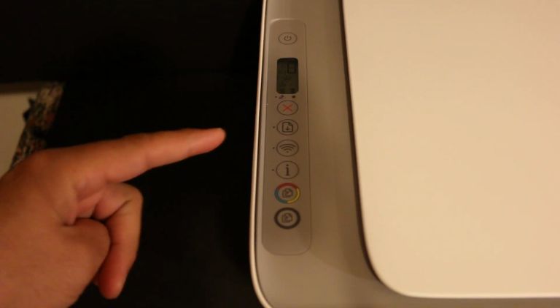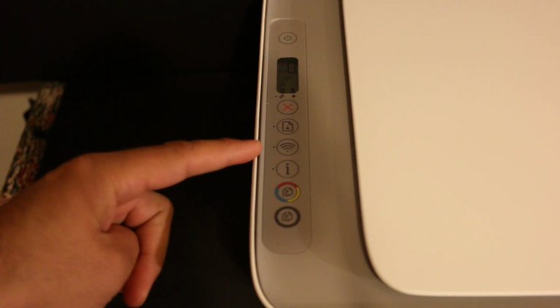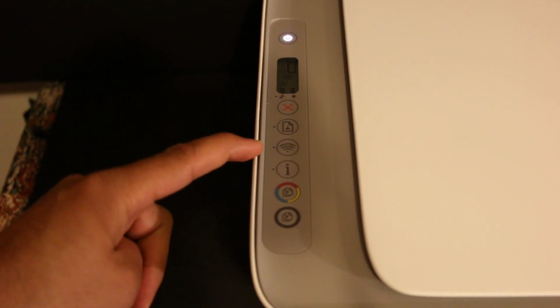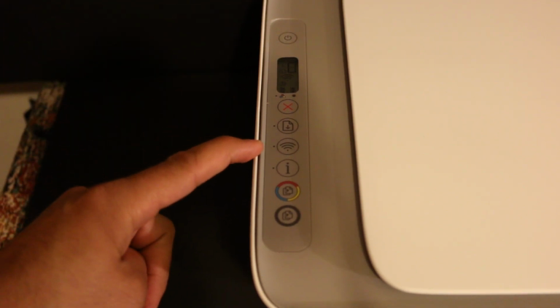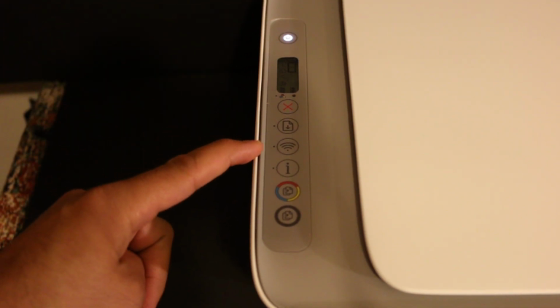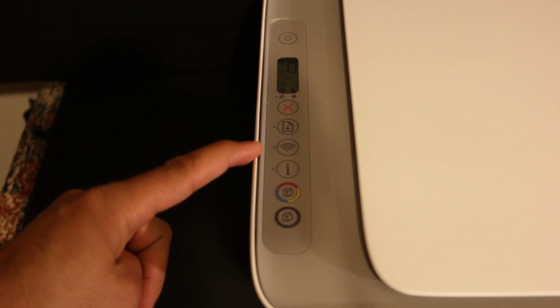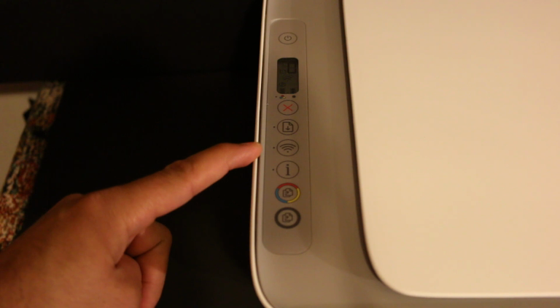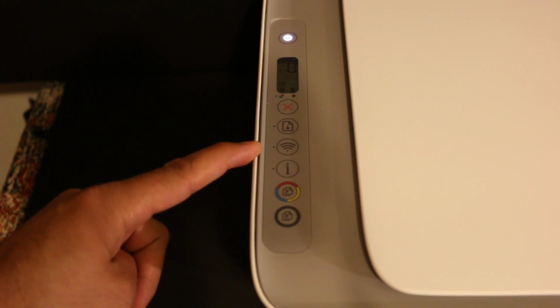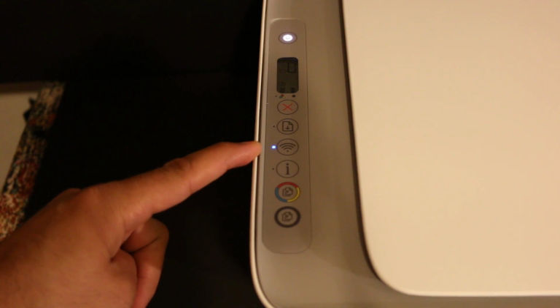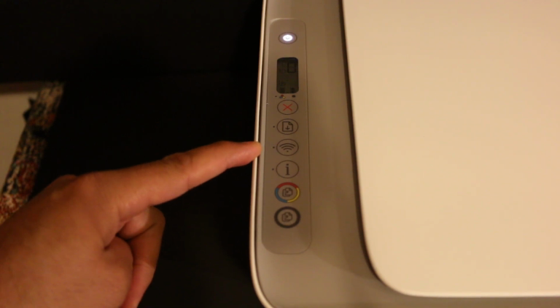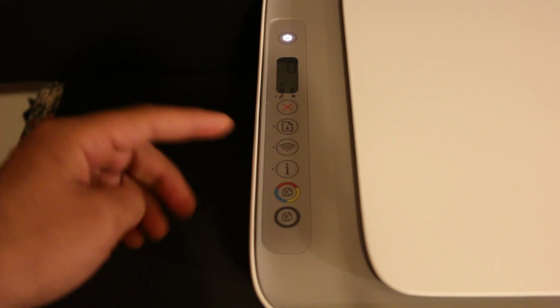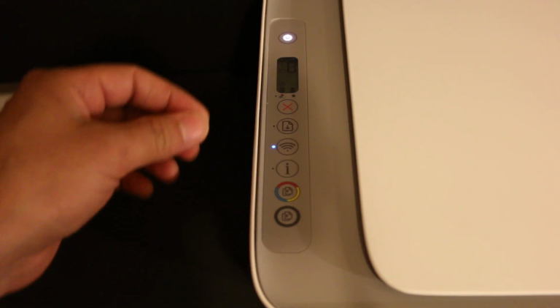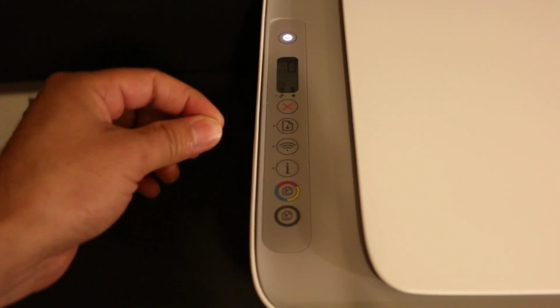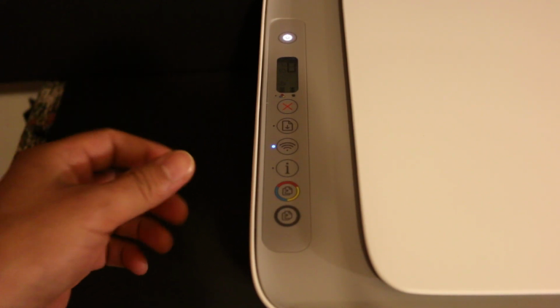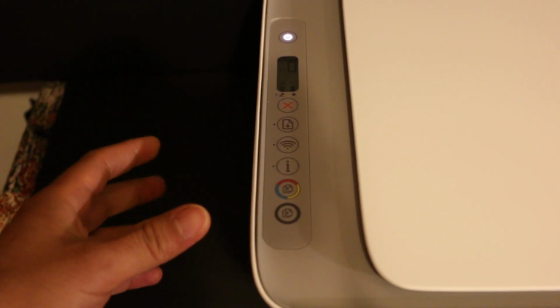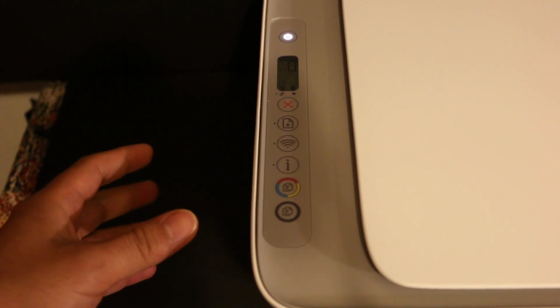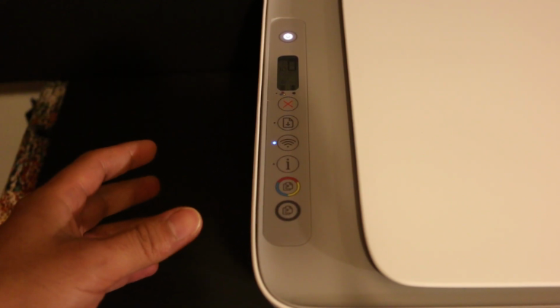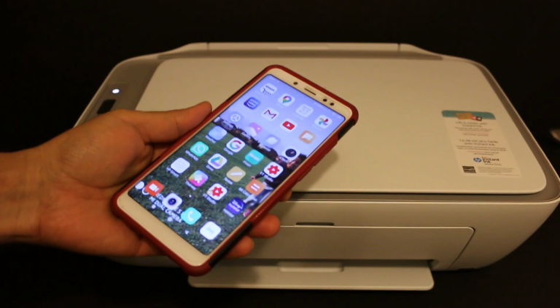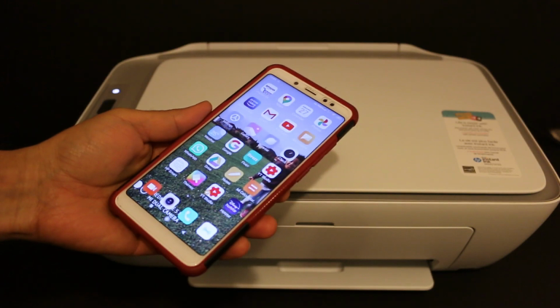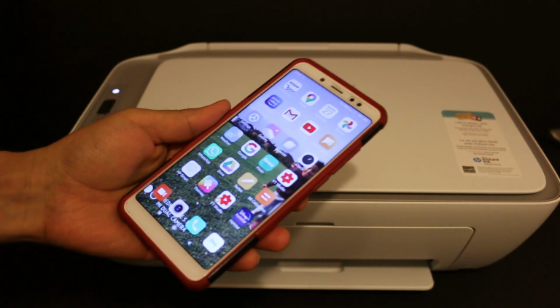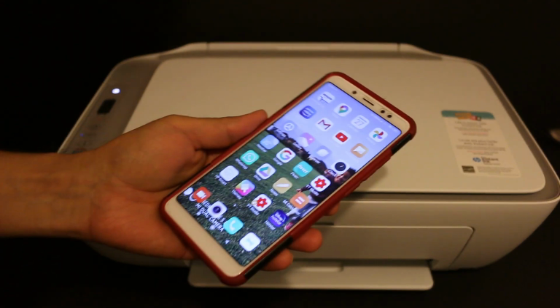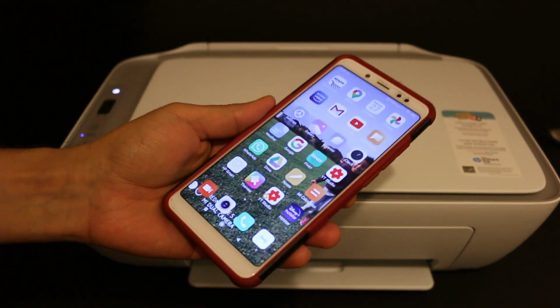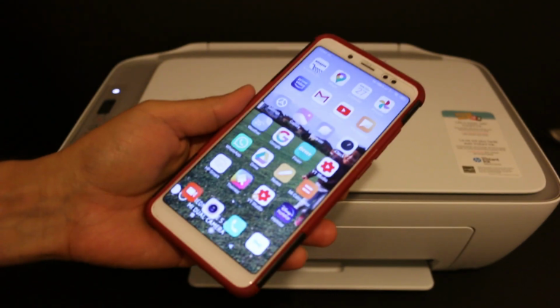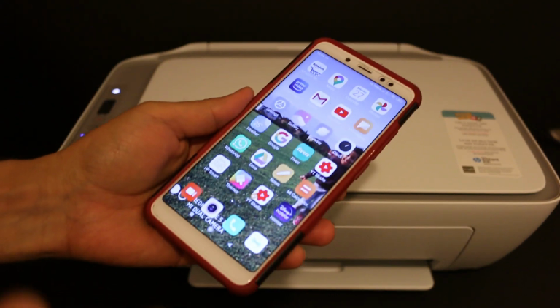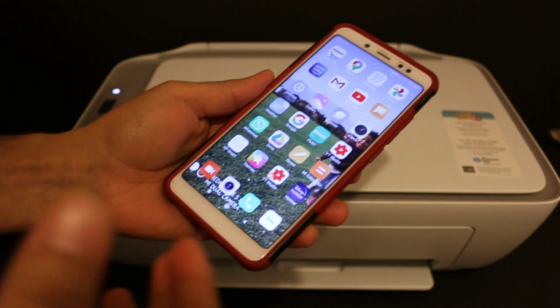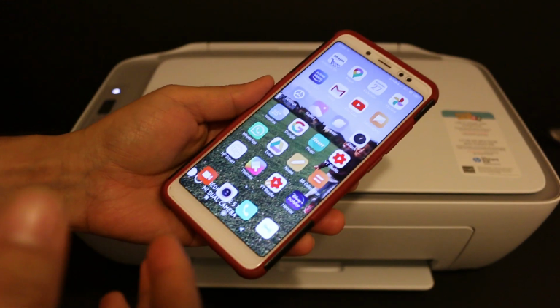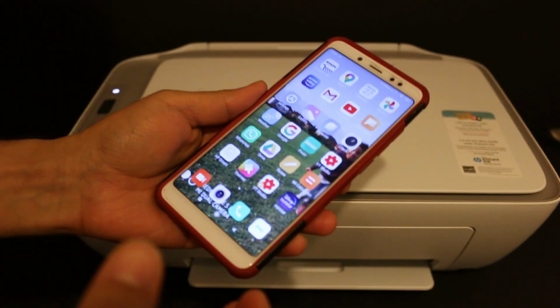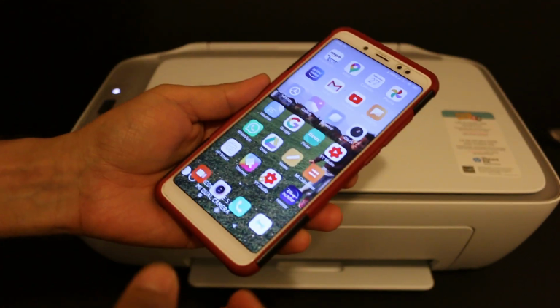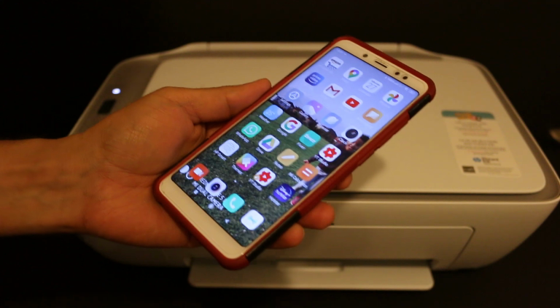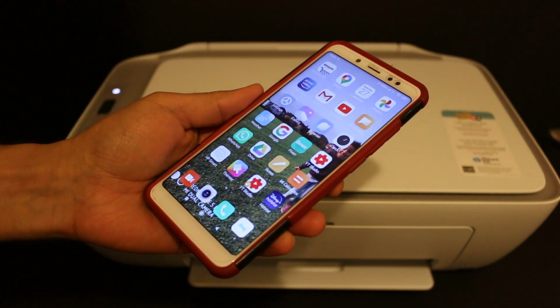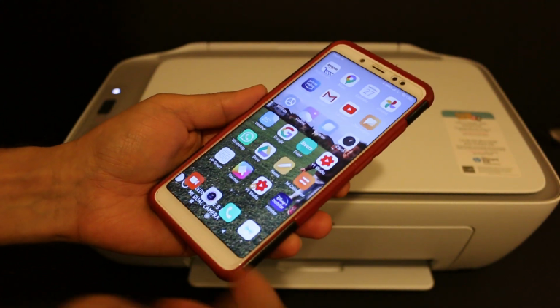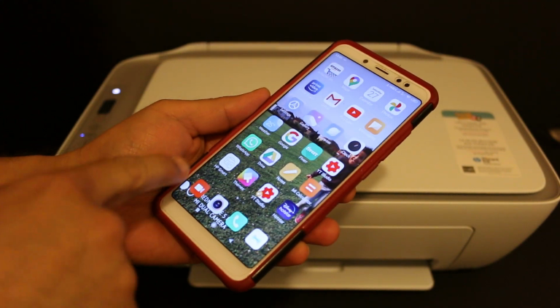Then the wireless blue button will start to blink. We can see this means the printer has entered into the setup mode. Now take an Android device, any smartphone or iPhone.